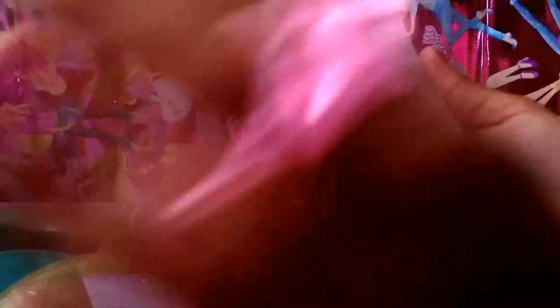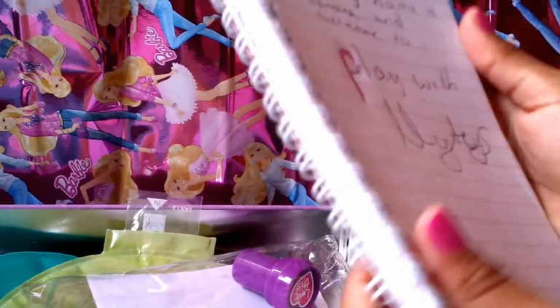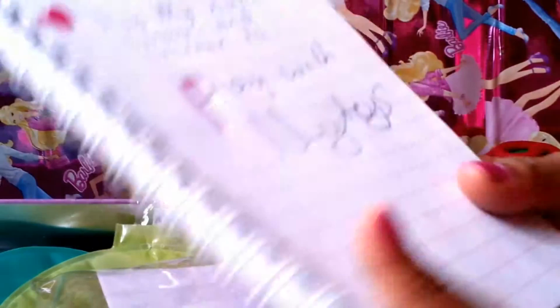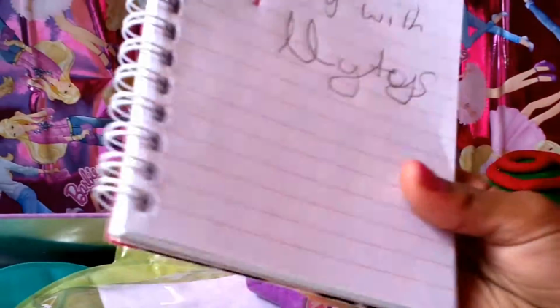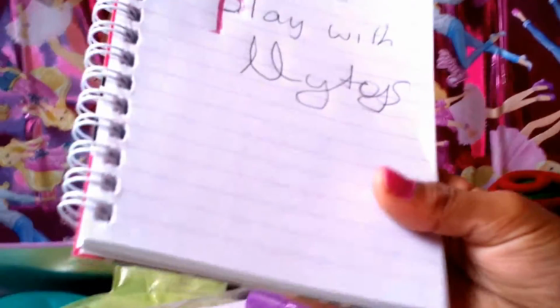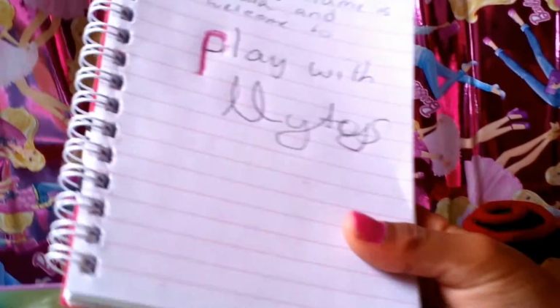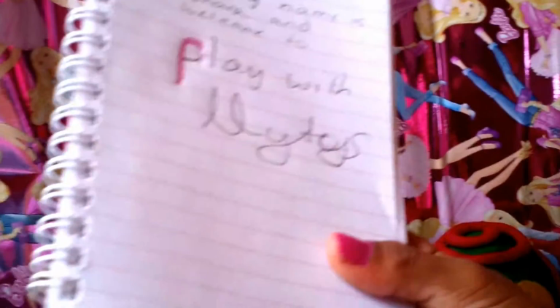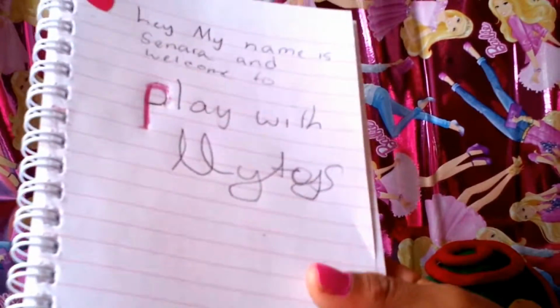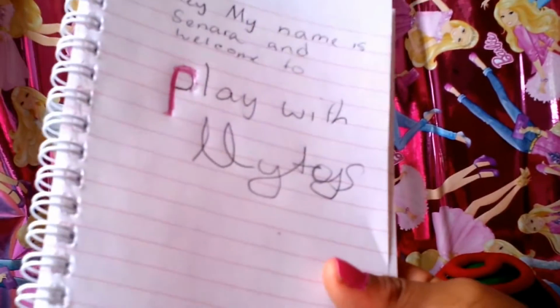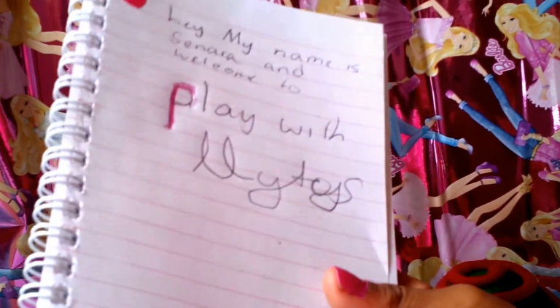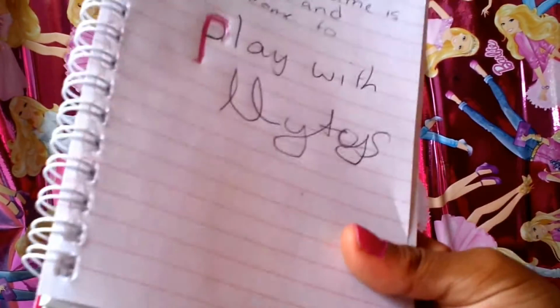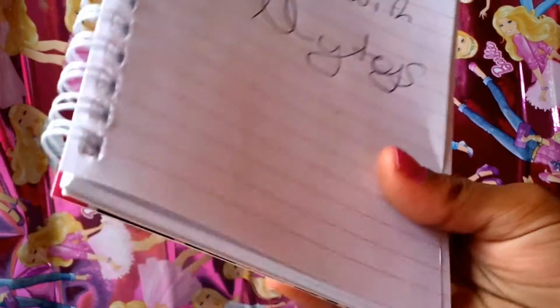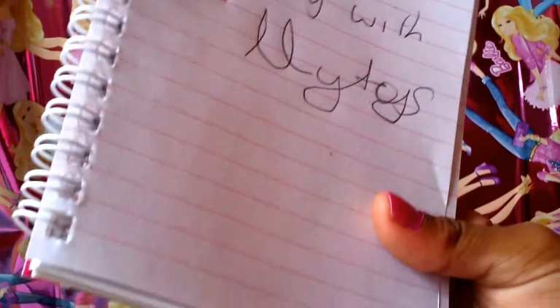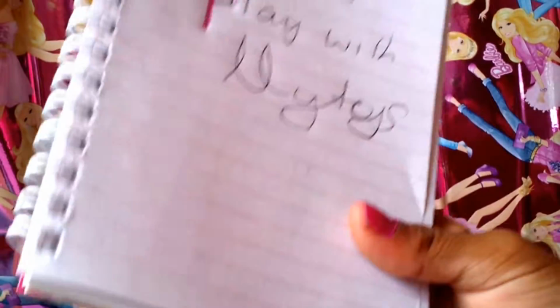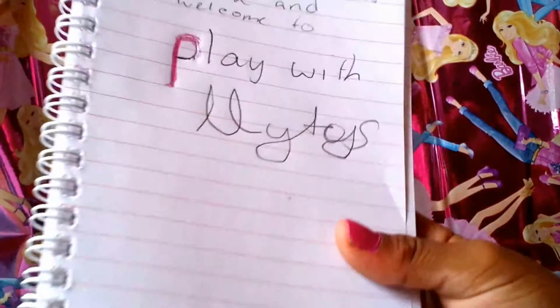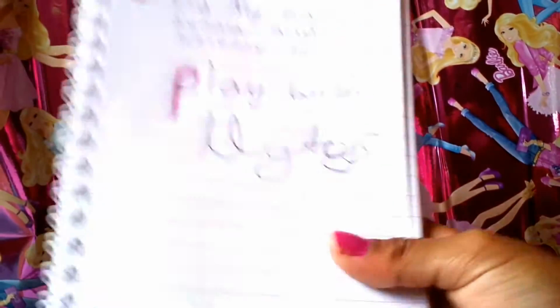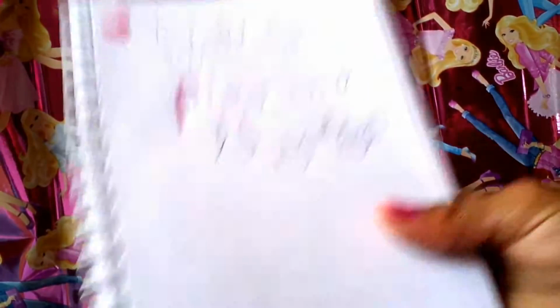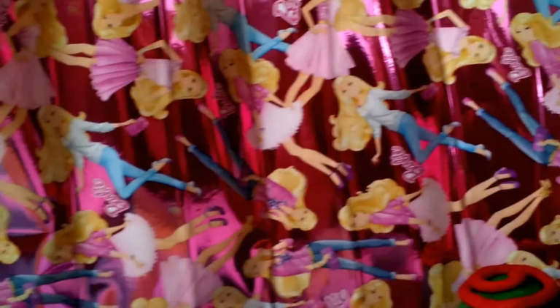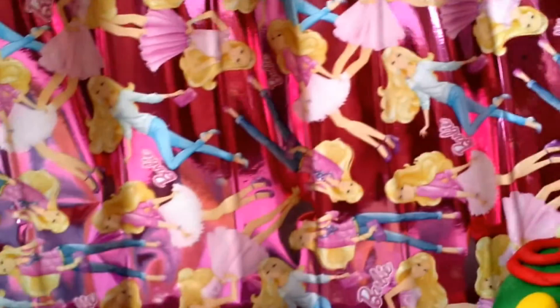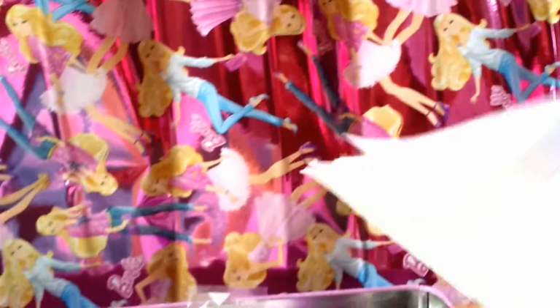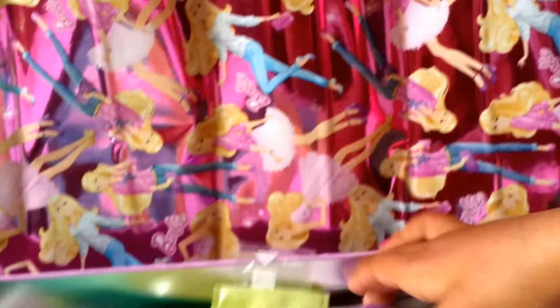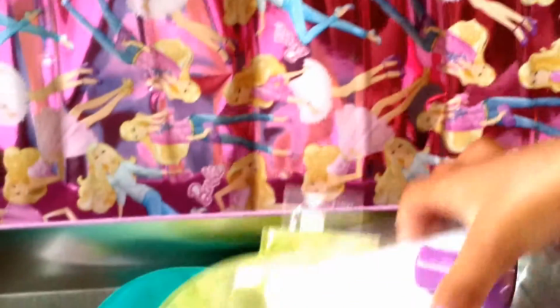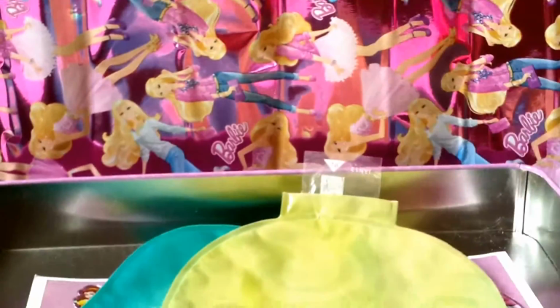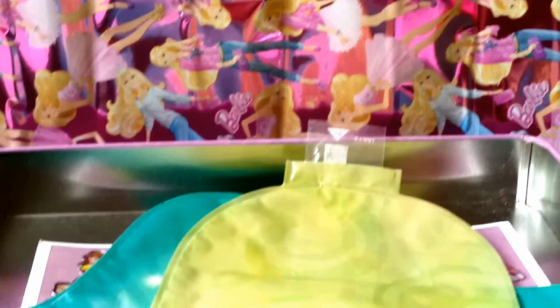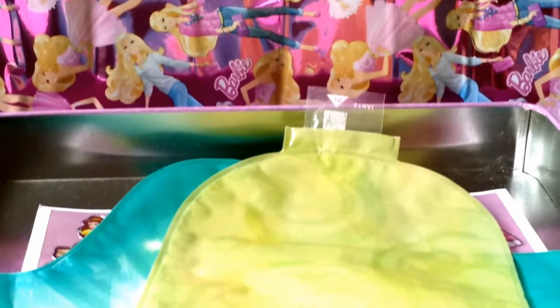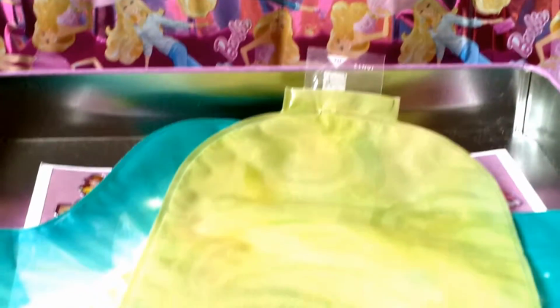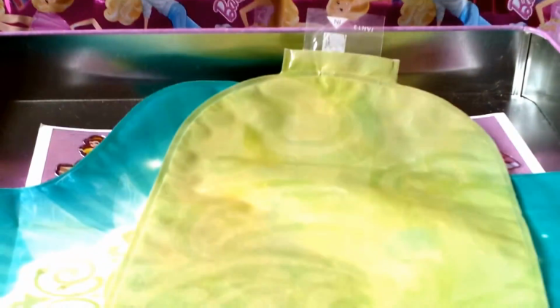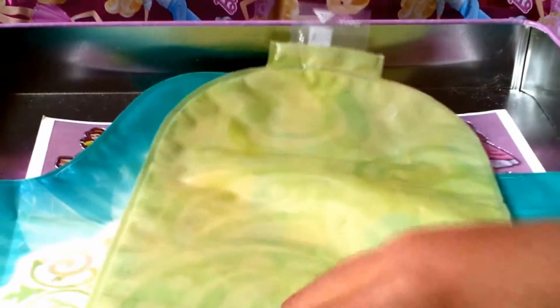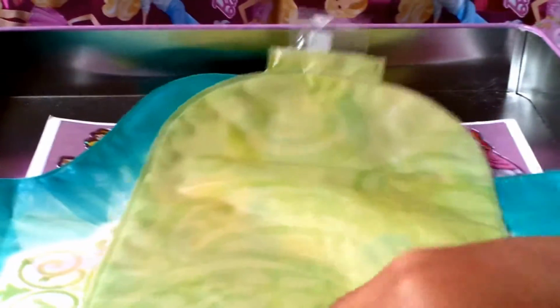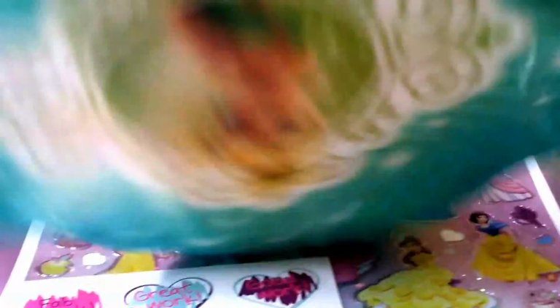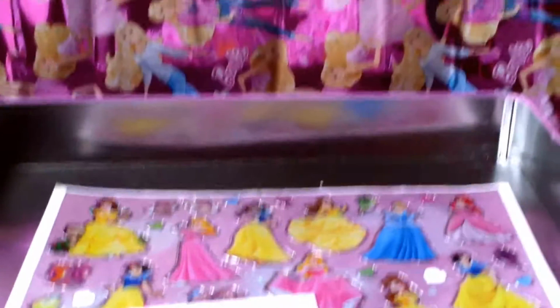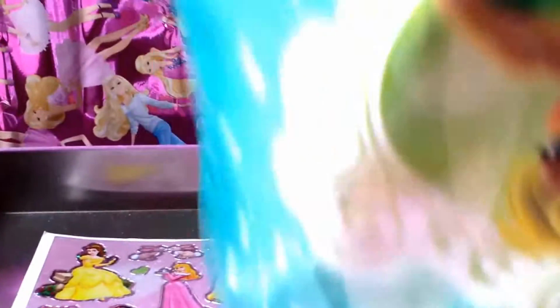It says: 'Hi, my name is Sanara and welcome to Play With My Toys.' All right, let's put it down now and one of my favorite things in this box...